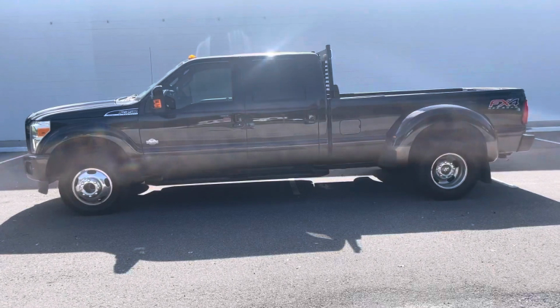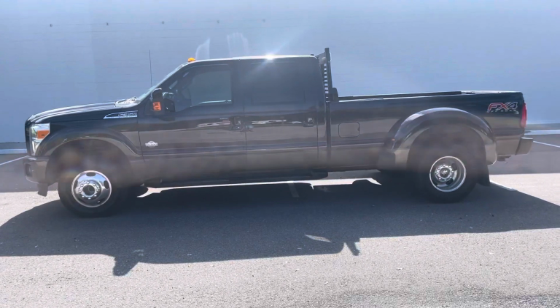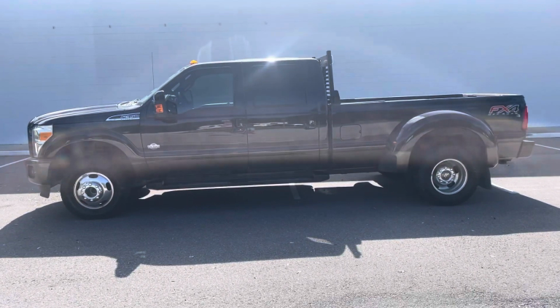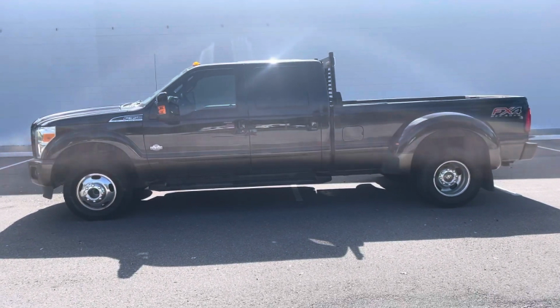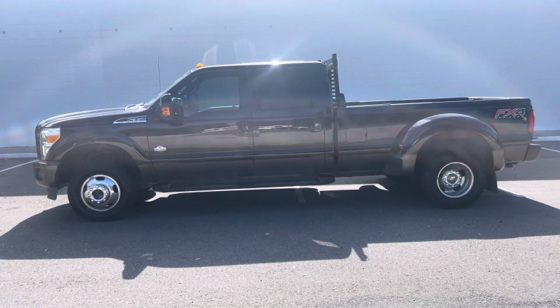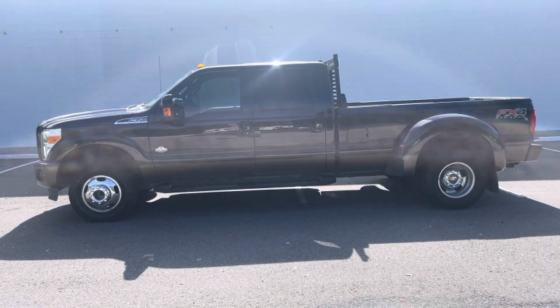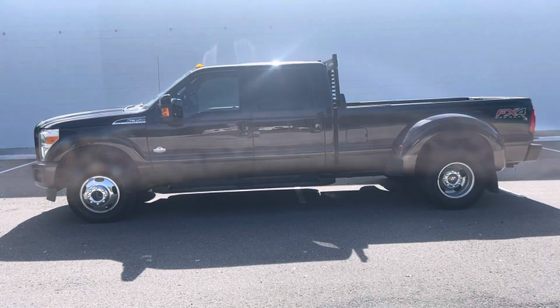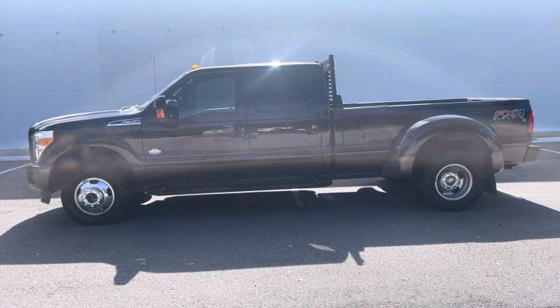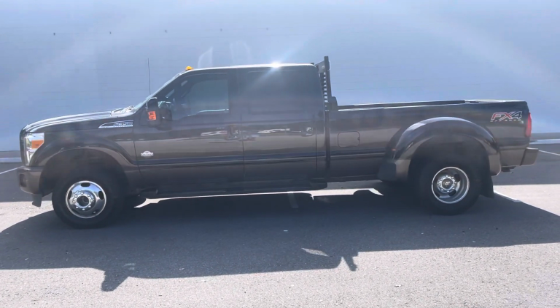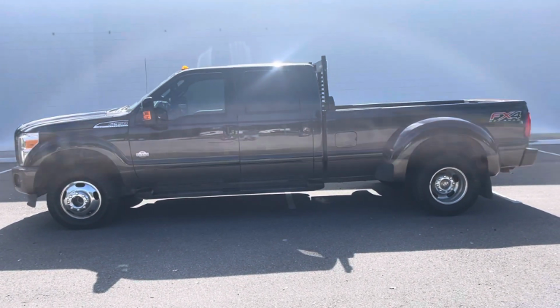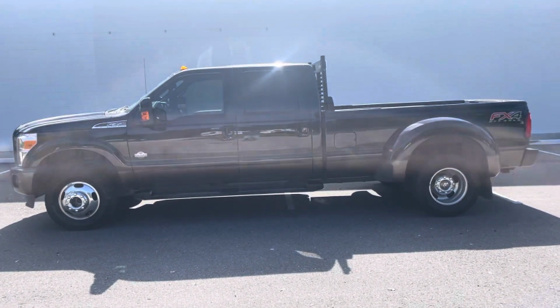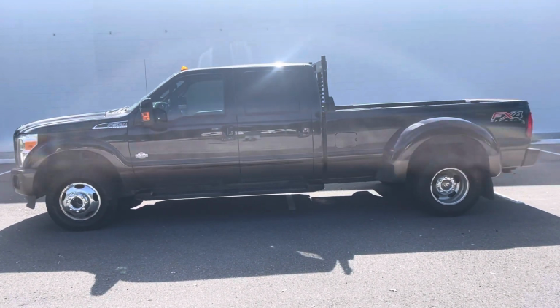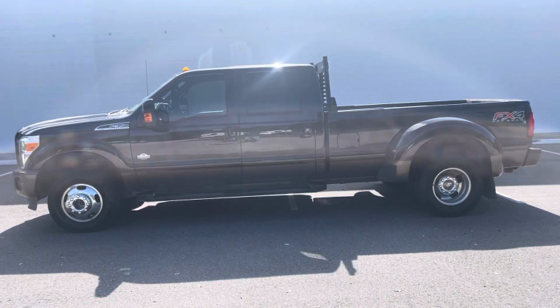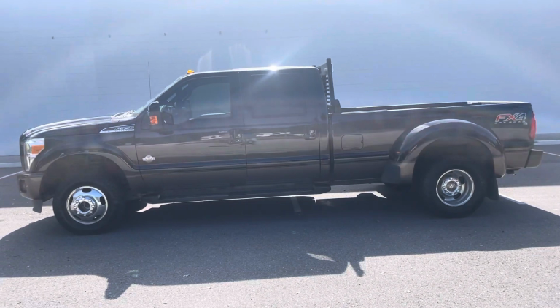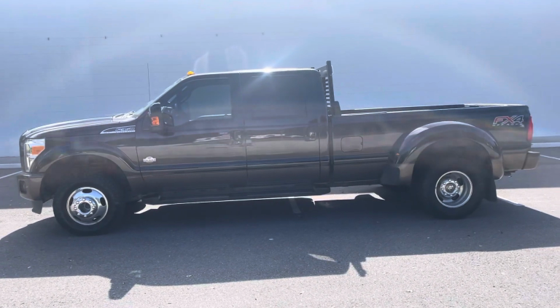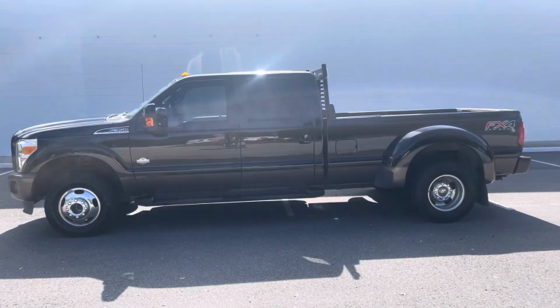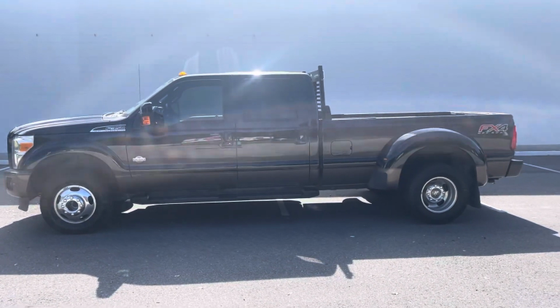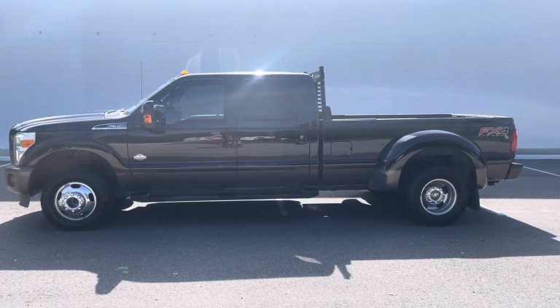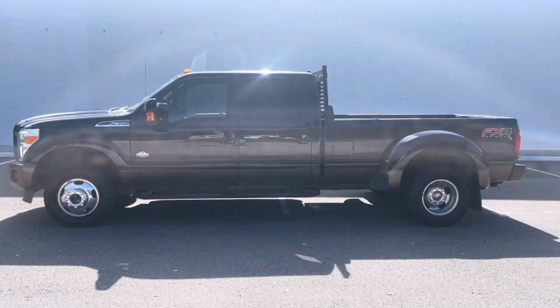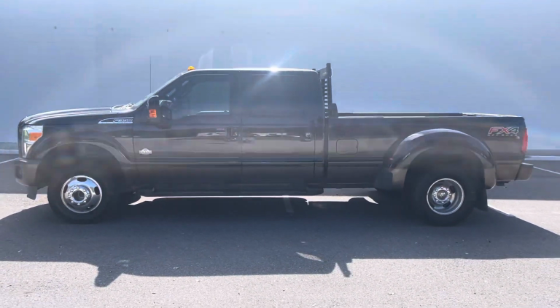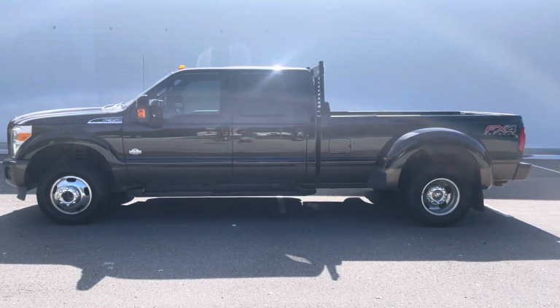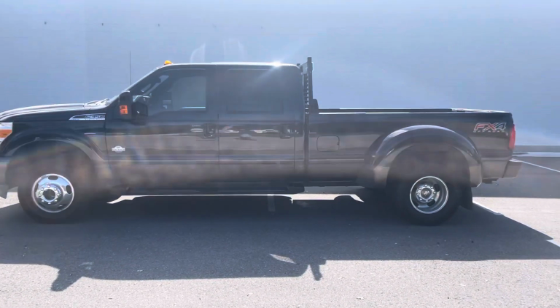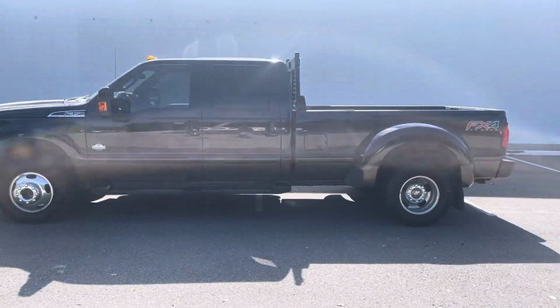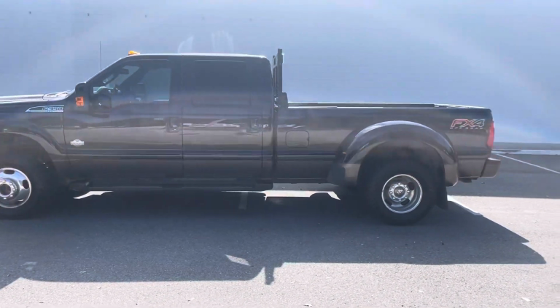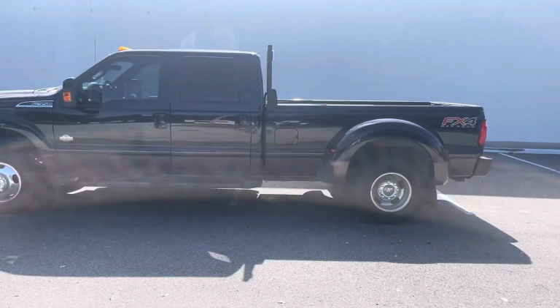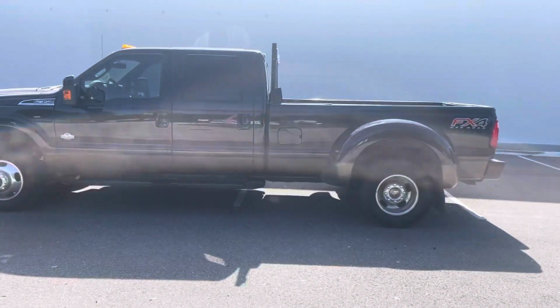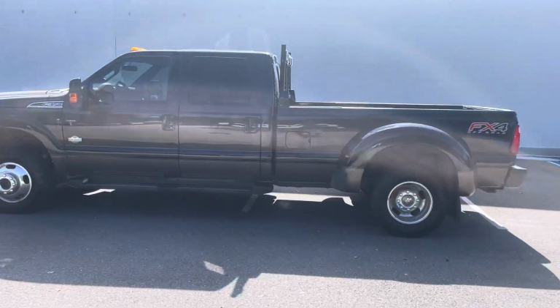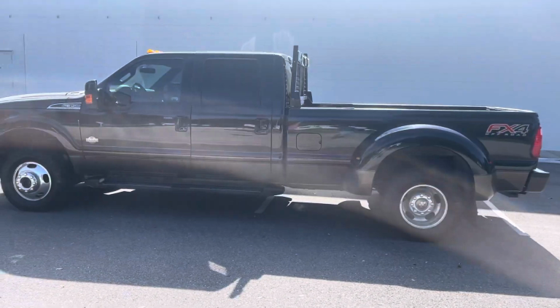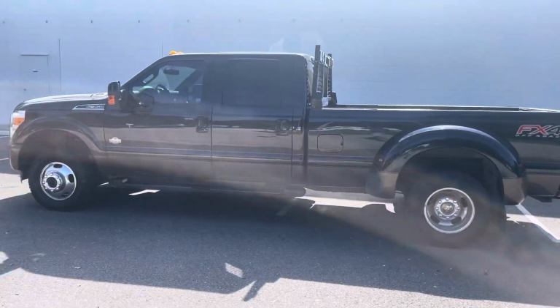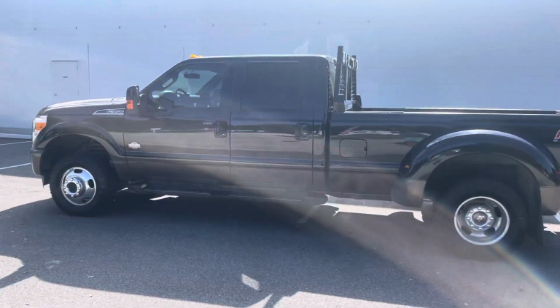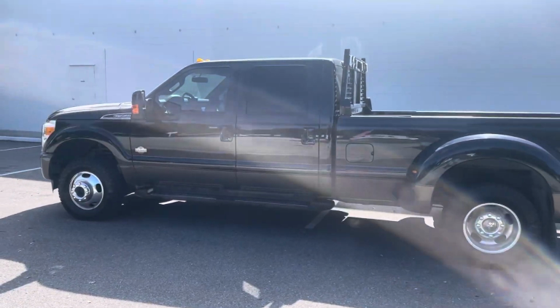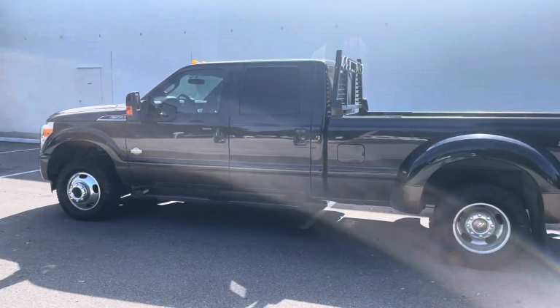Hey diesel fans, Richard from Greenwise Motors here. We've got a gorgeous King Ranch 2016 with 97k on it. Completely stock truck, FX4 package, and it is a King Ranch.